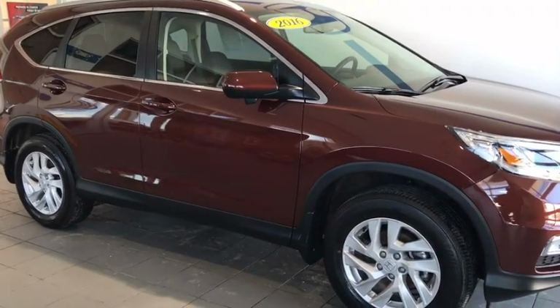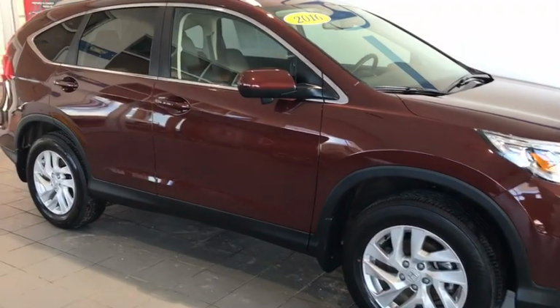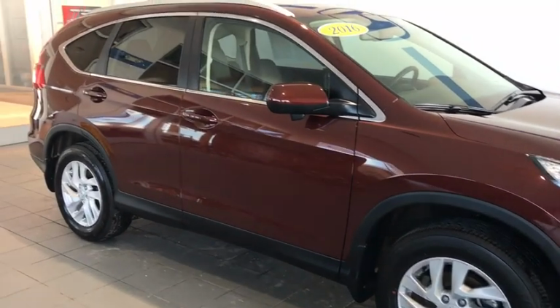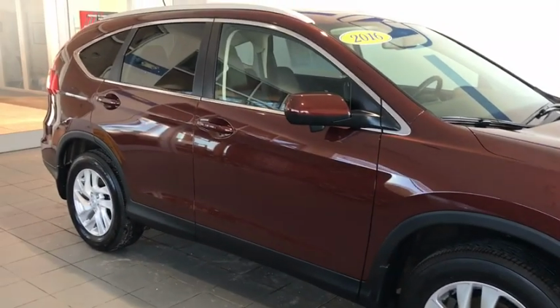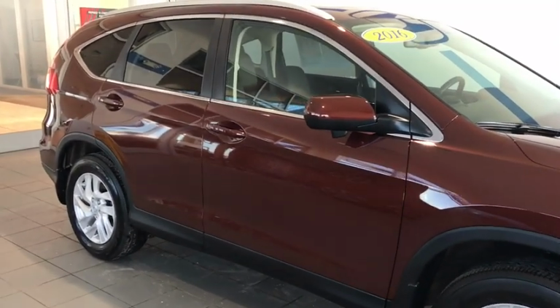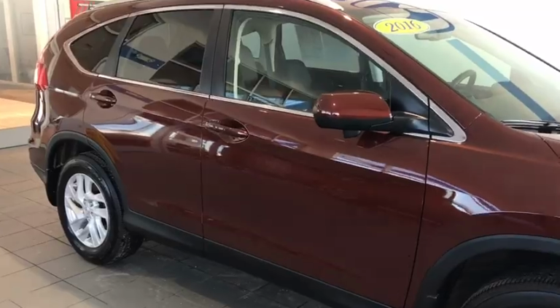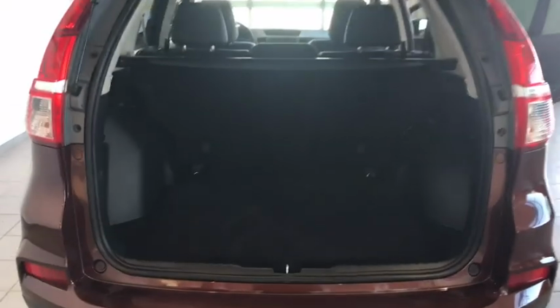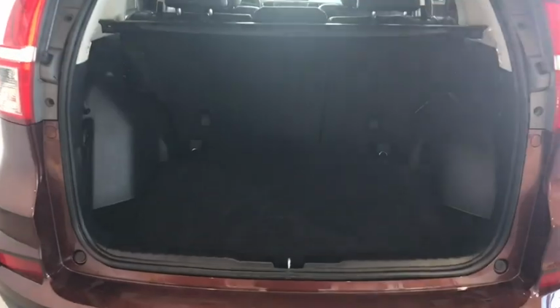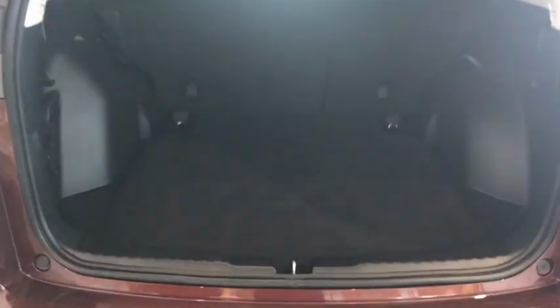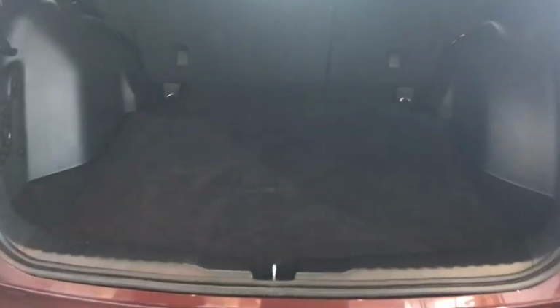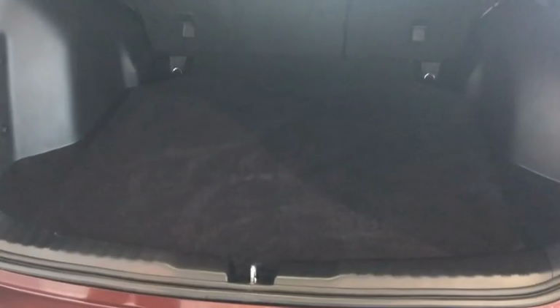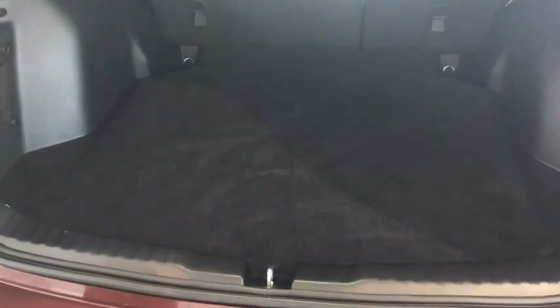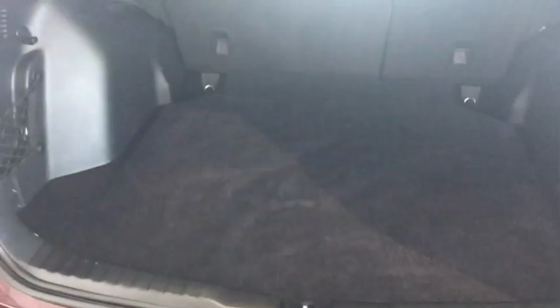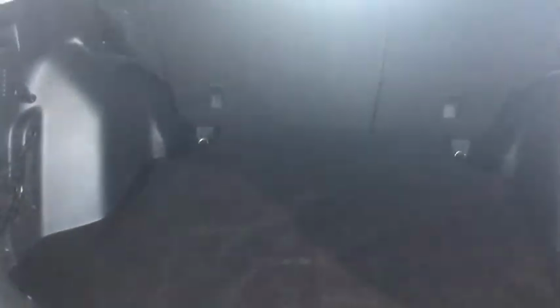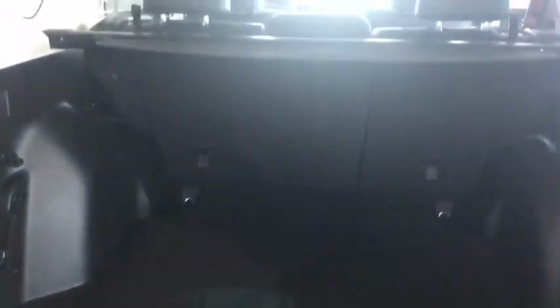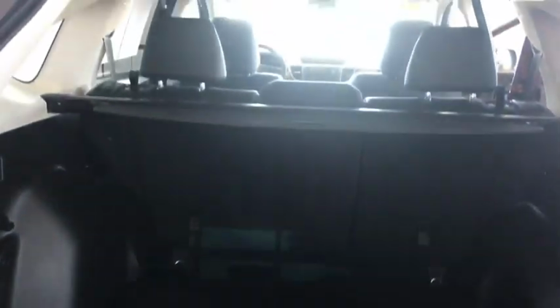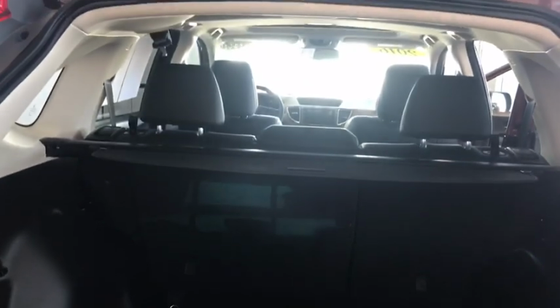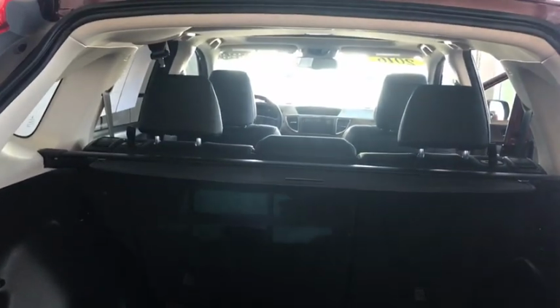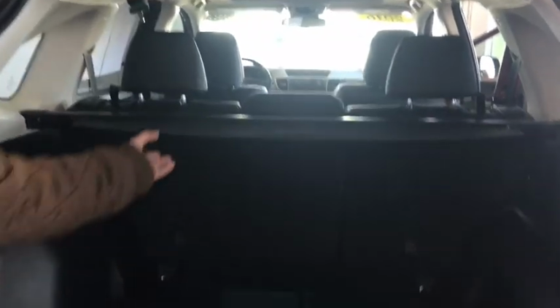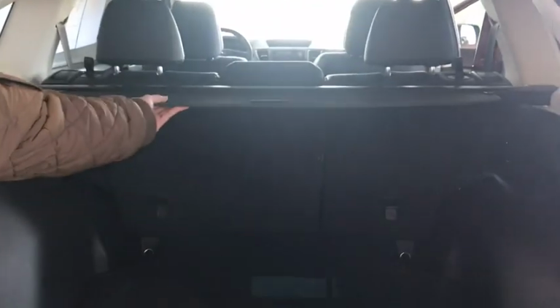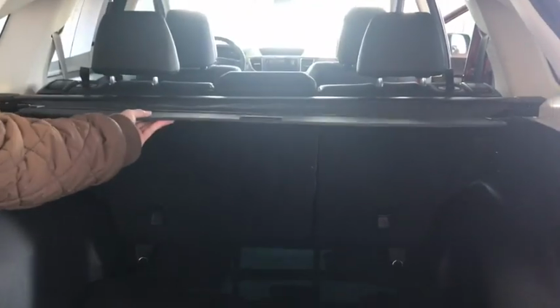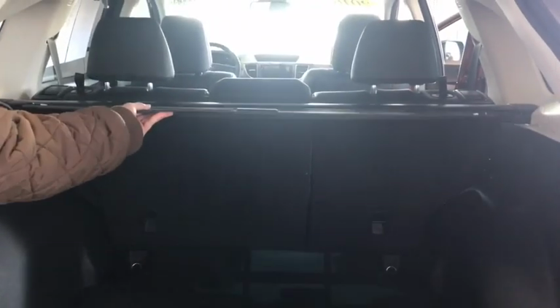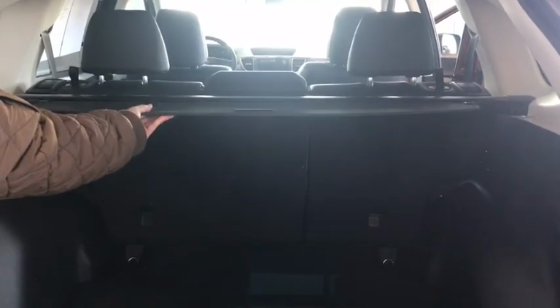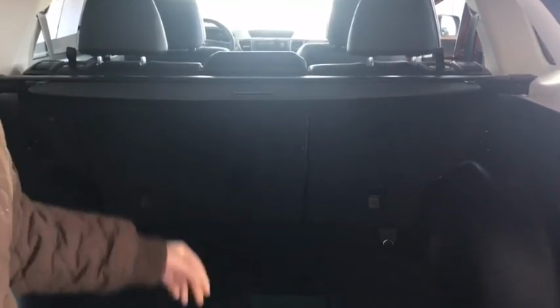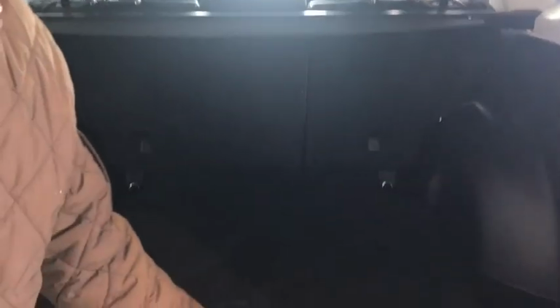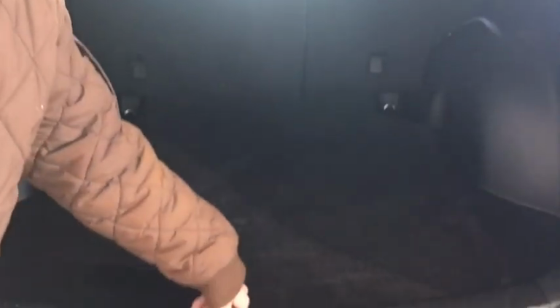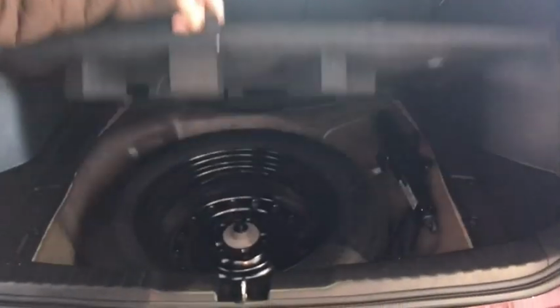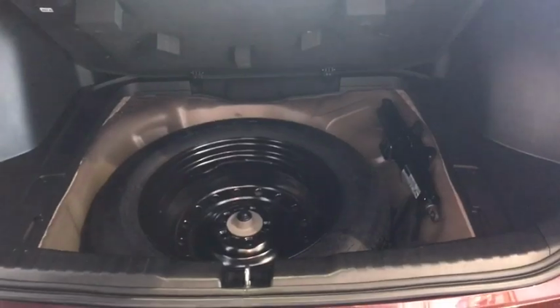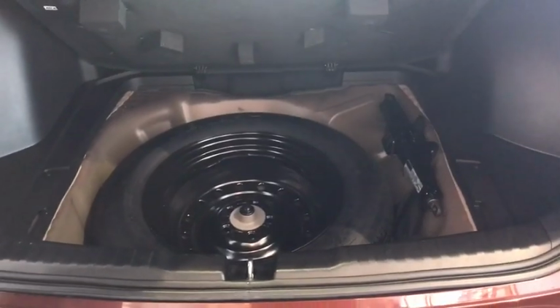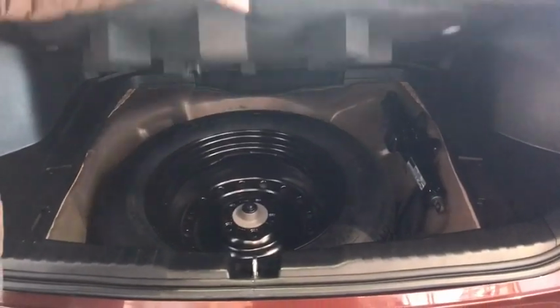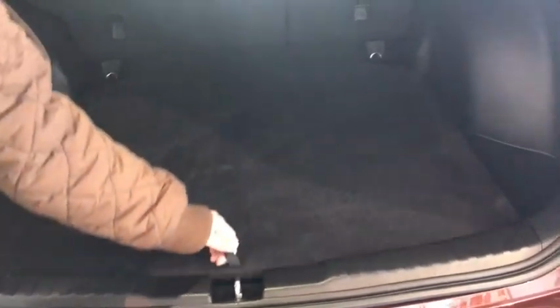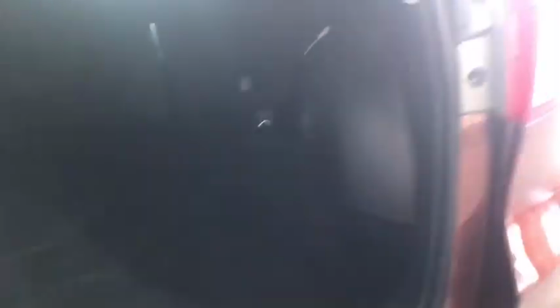Now let's take a look at some of these interior features. Take a look at the cargo space in the back of this CR-V. You're going to notice it is incredibly spacious. You're also going to have a privacy shield so no one can see what's in your back seats, as well as a spare tire to go along with it.